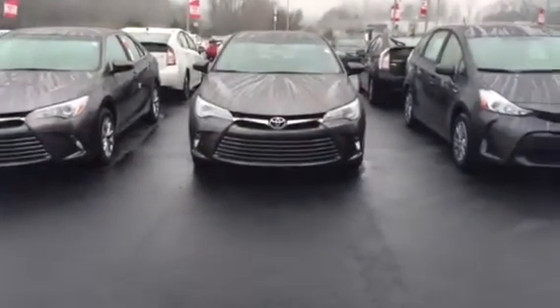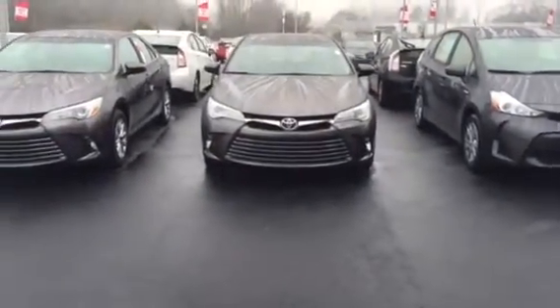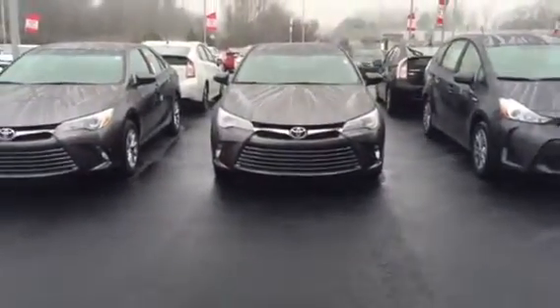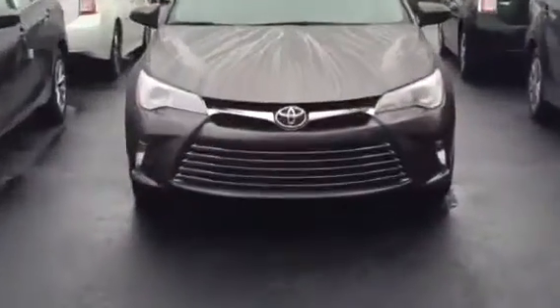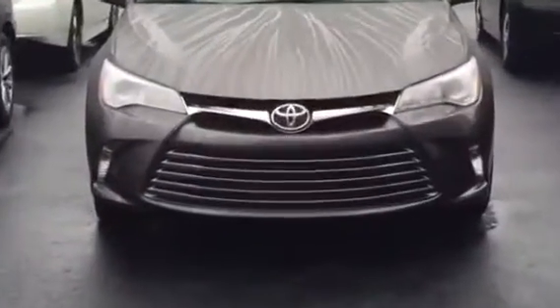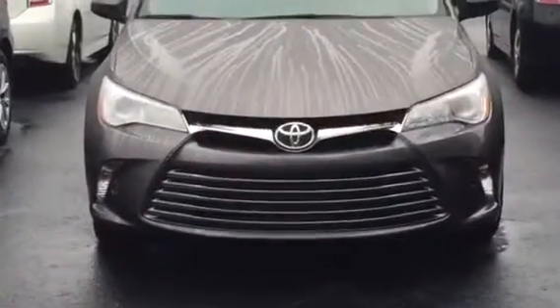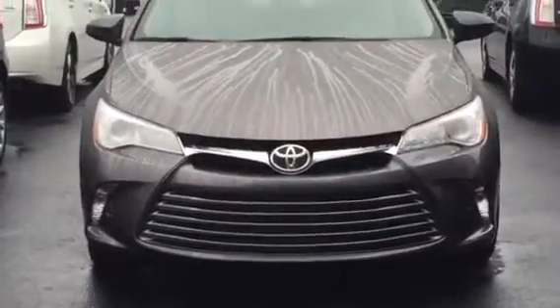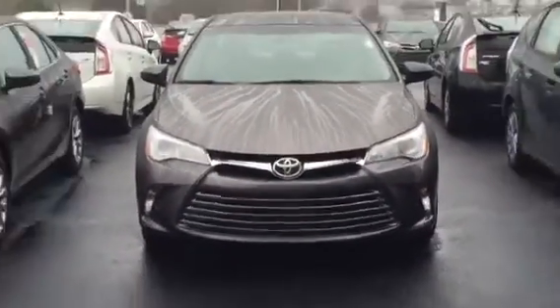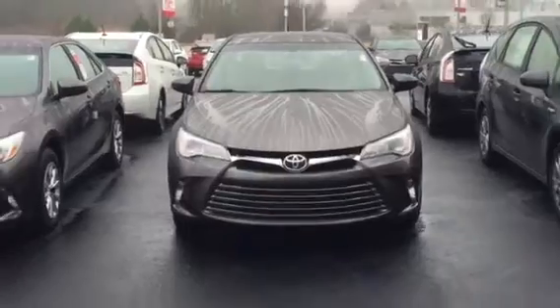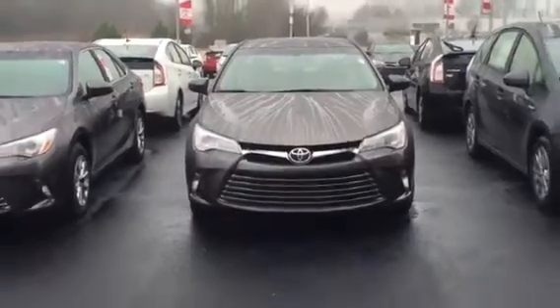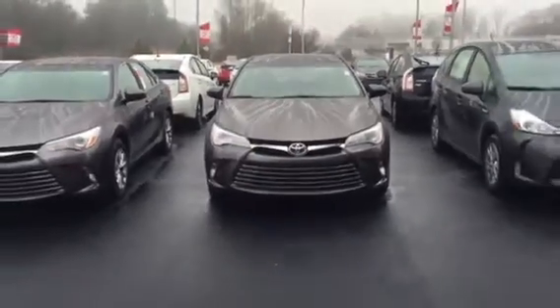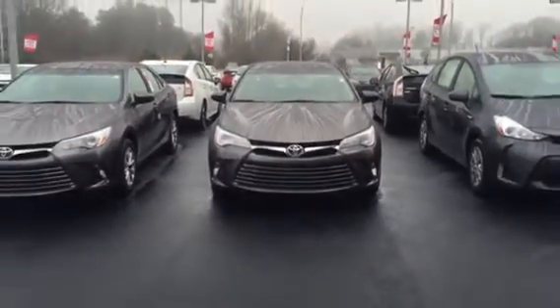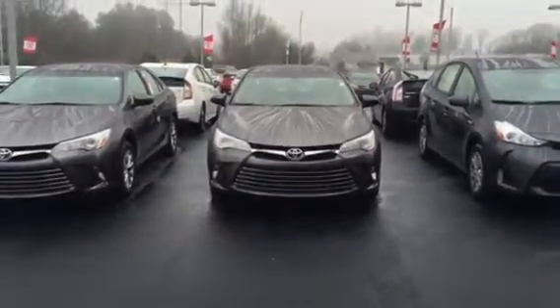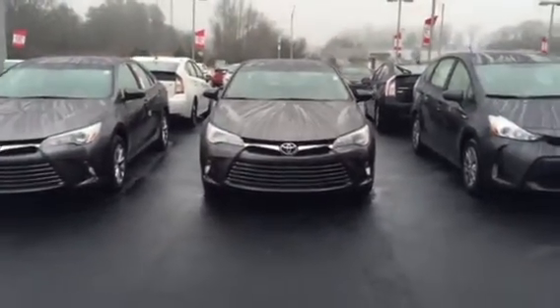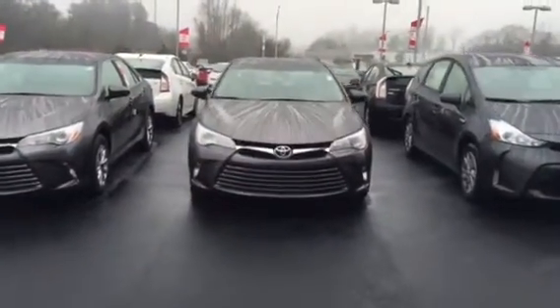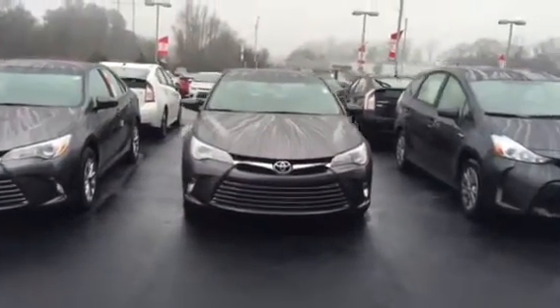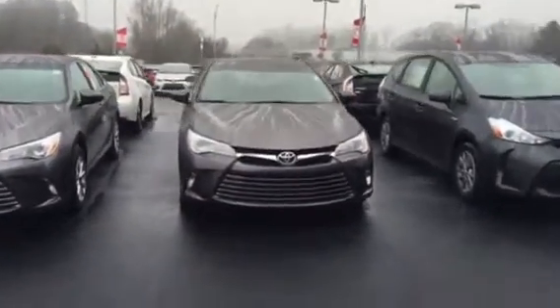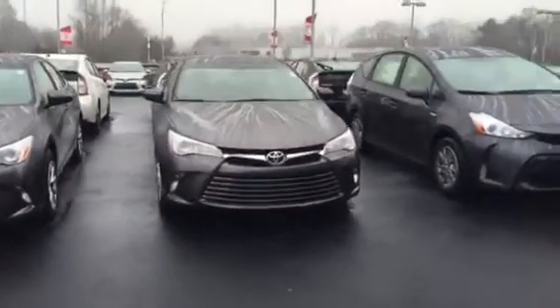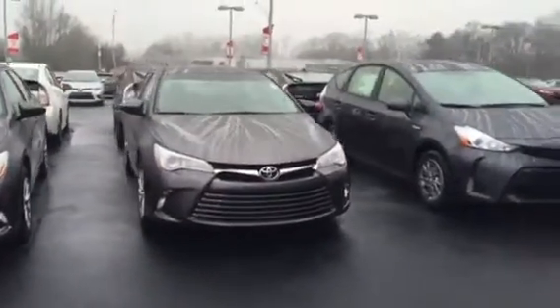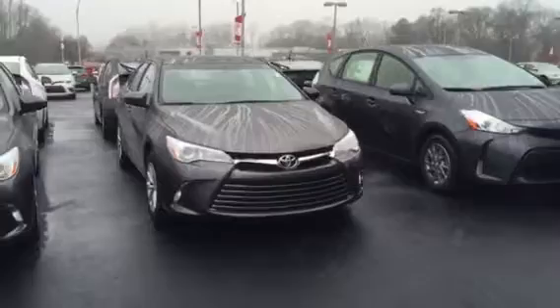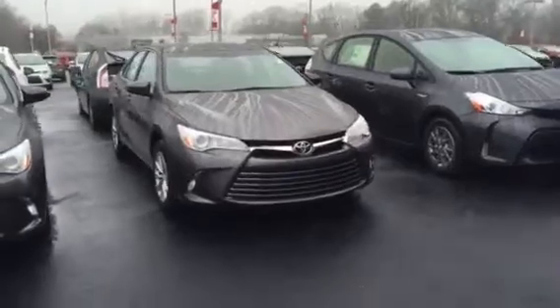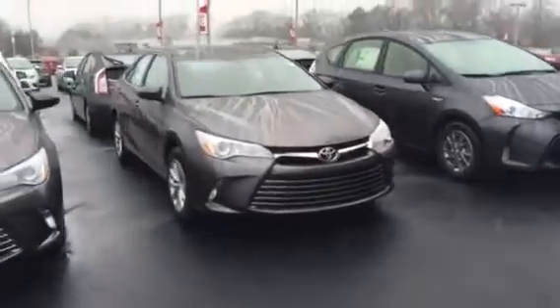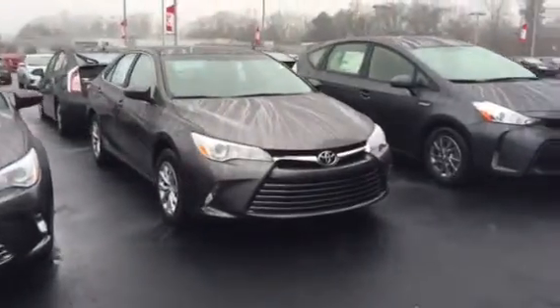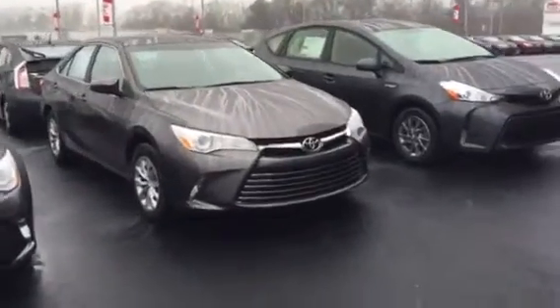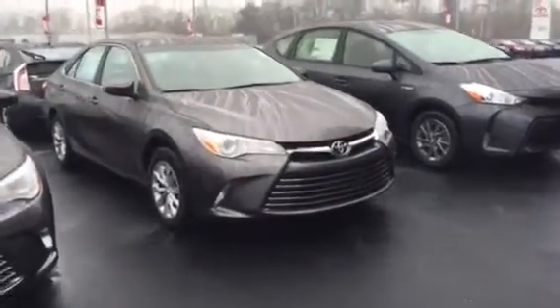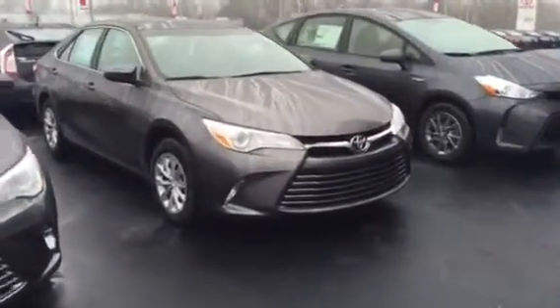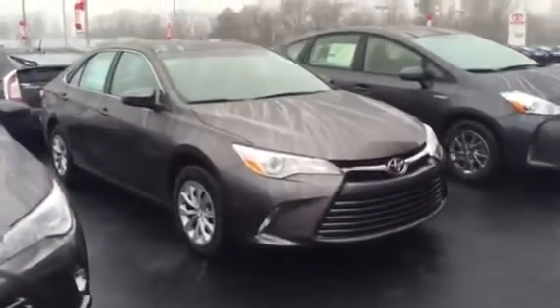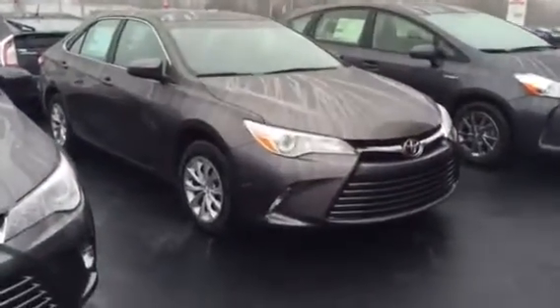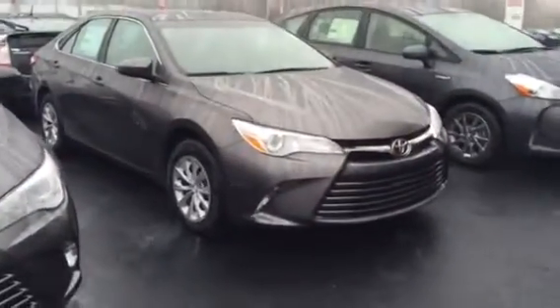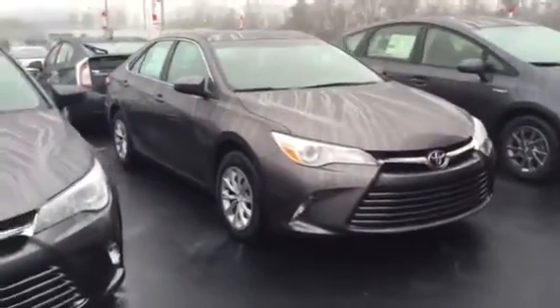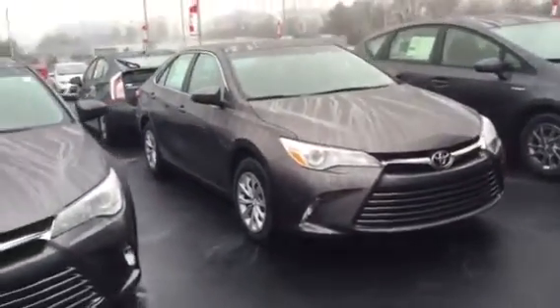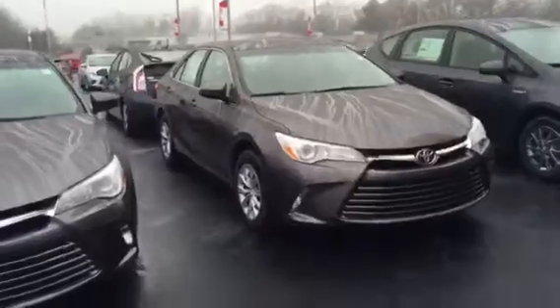If you noticed here, the grille is completely redesigned — really good look to it. Going around the sides, it's a lot sleeker looking Camry, more rounded, and has a really aggressive look to it.